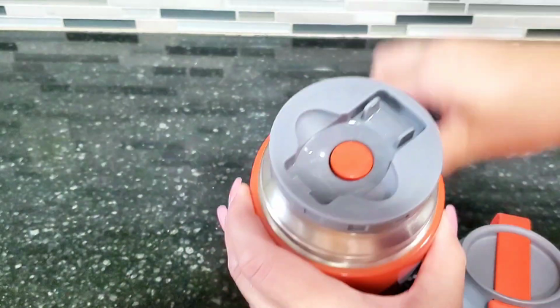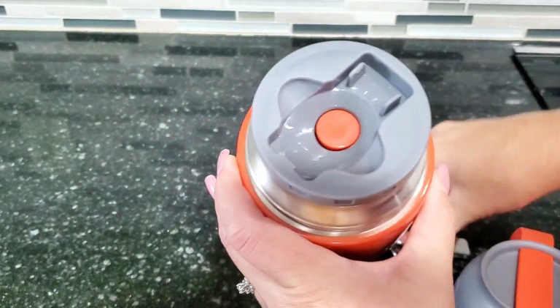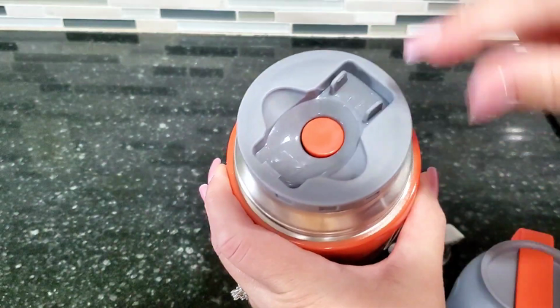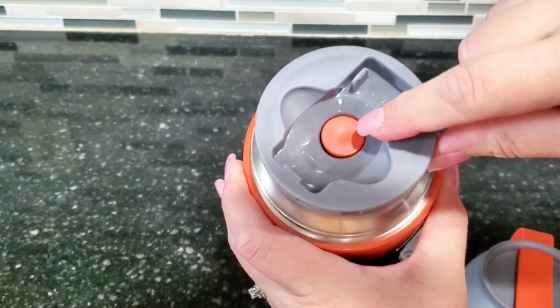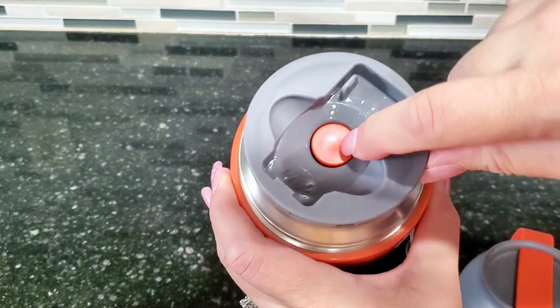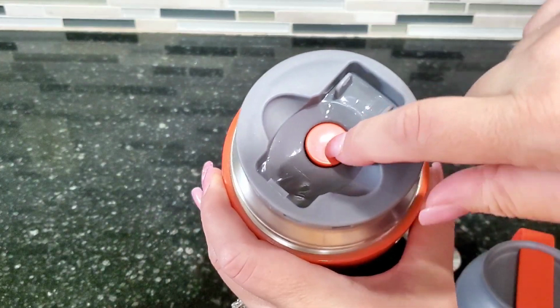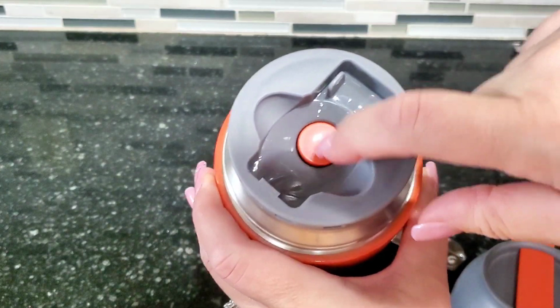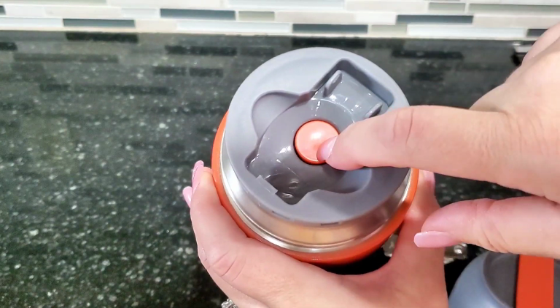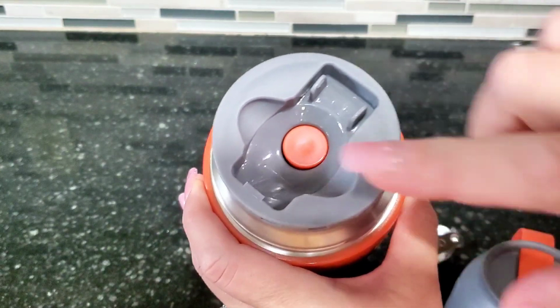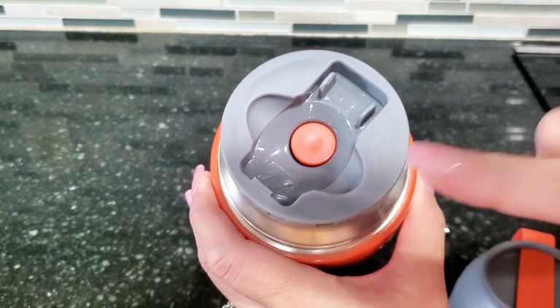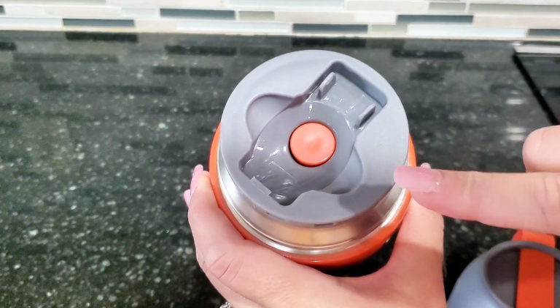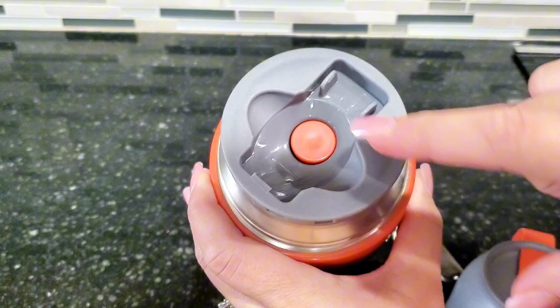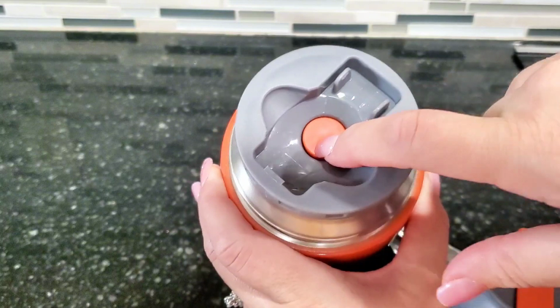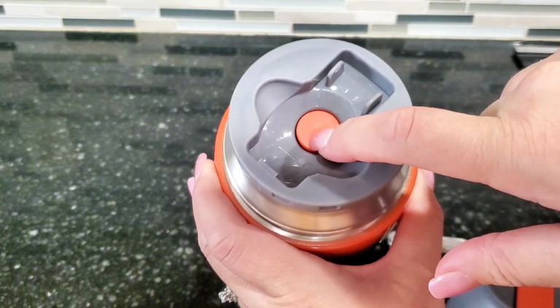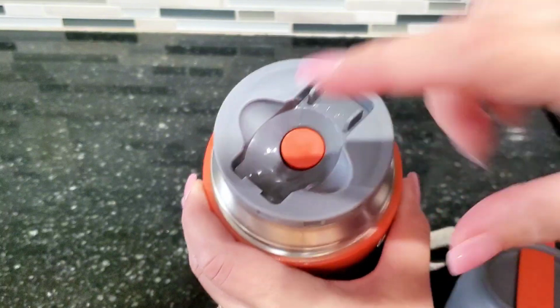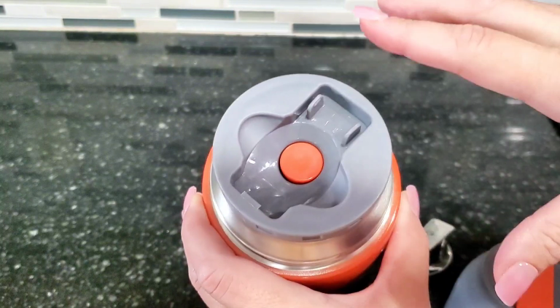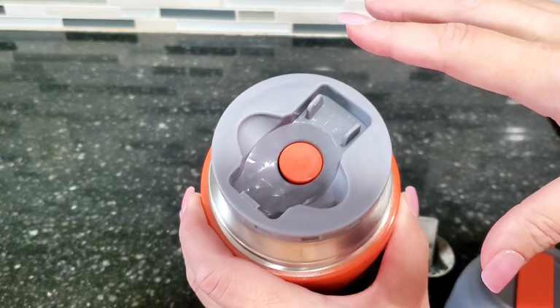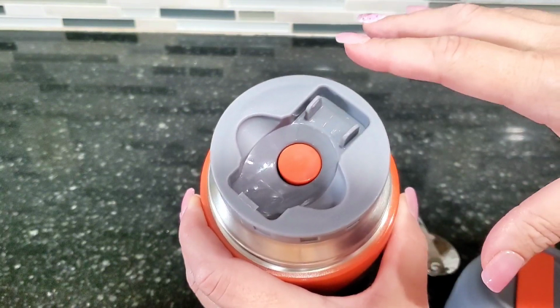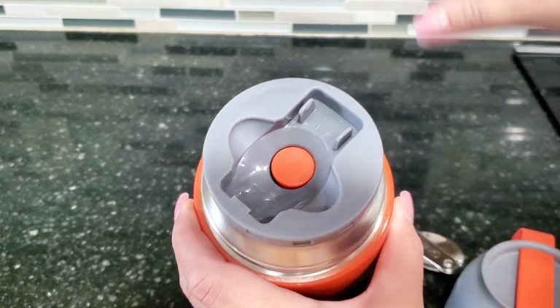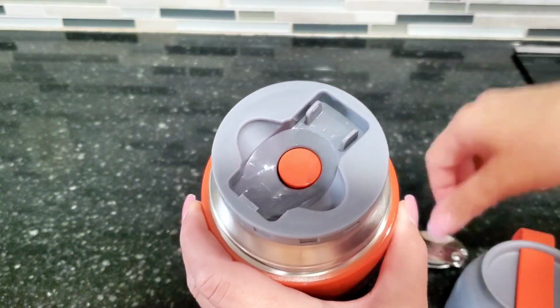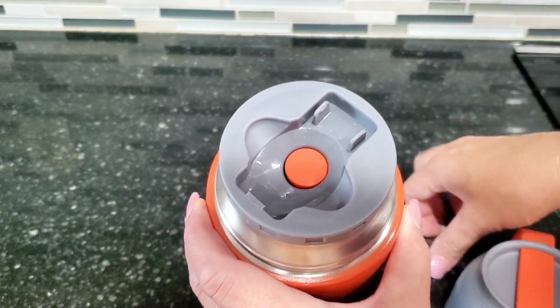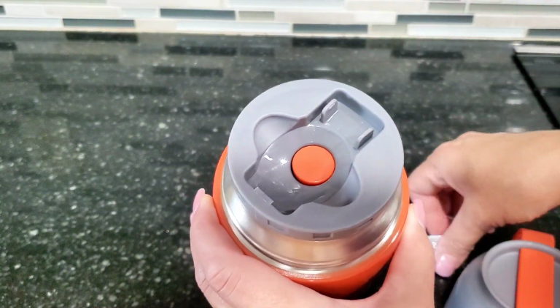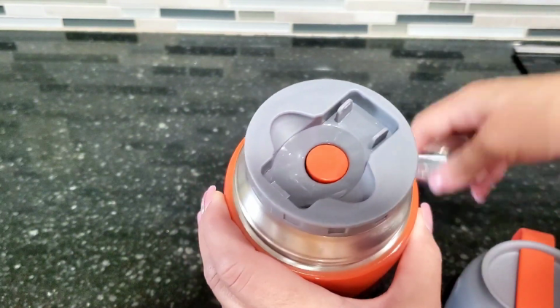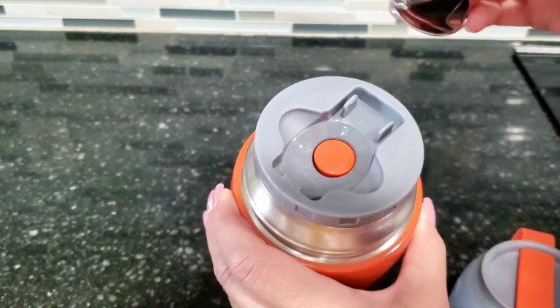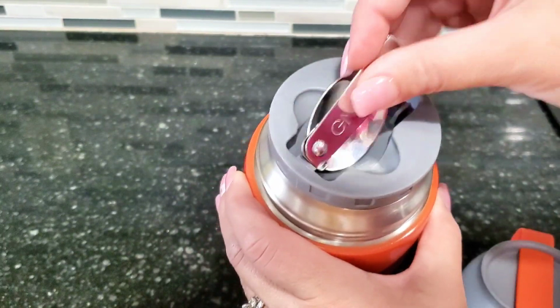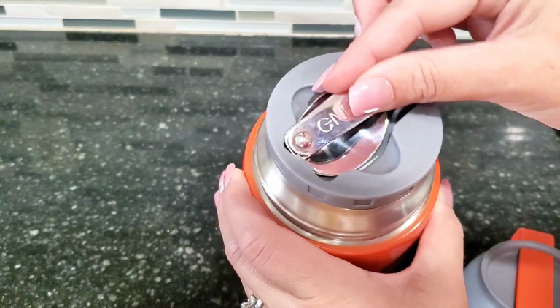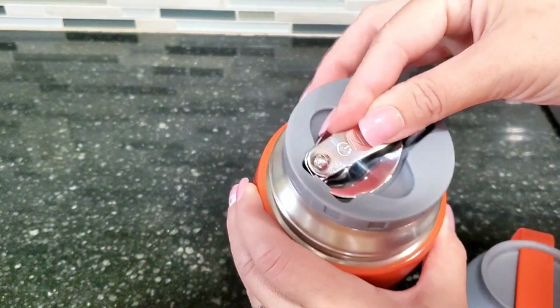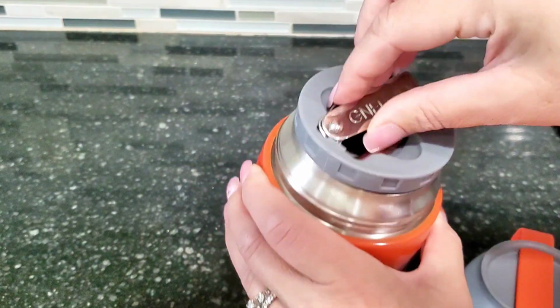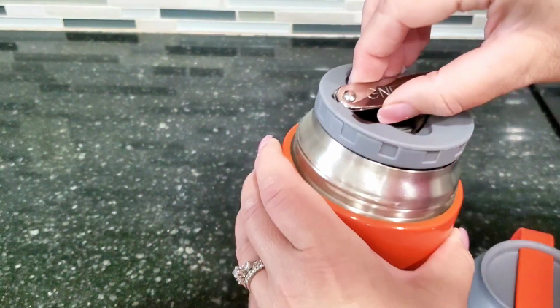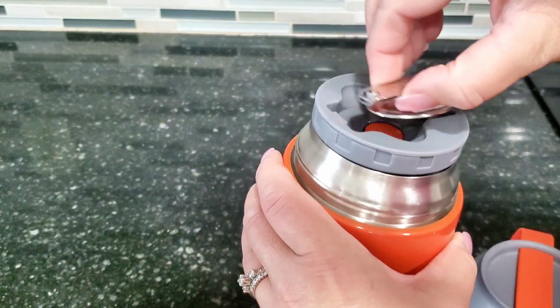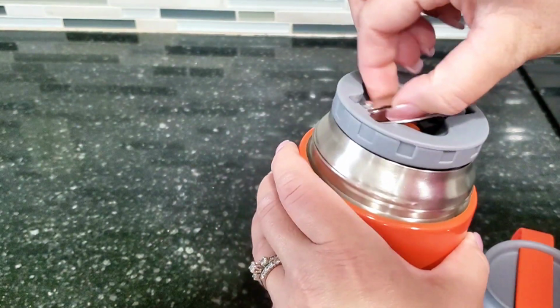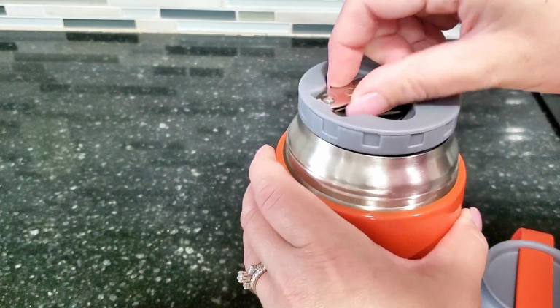Now if you remove the spoon, you'll see it has this little orange button underneath it. When you're ready to open this, if you push that orange button it will pressure release all the air inside.